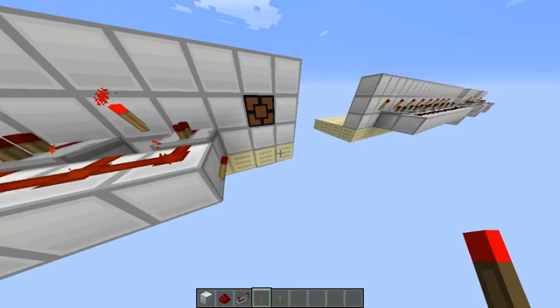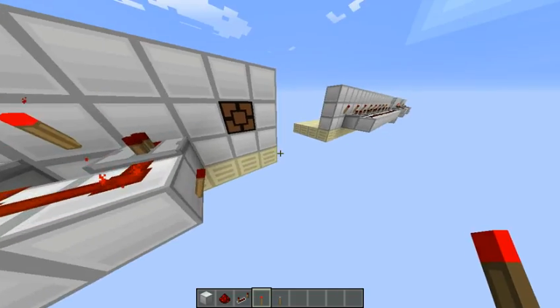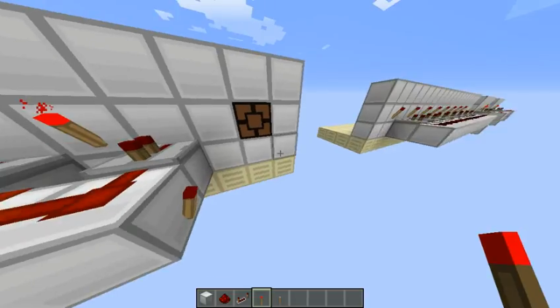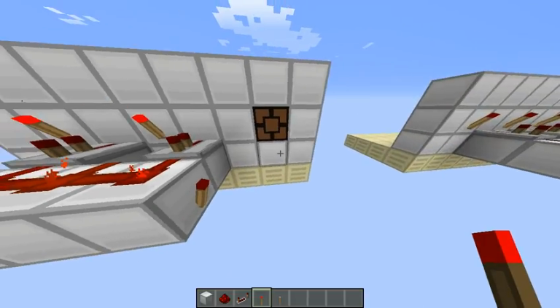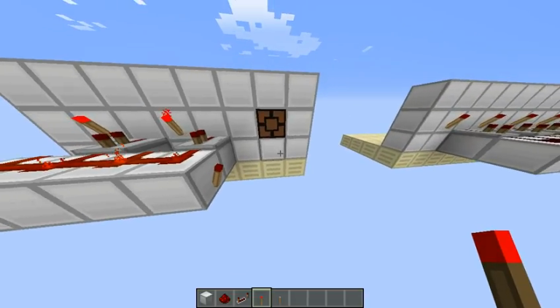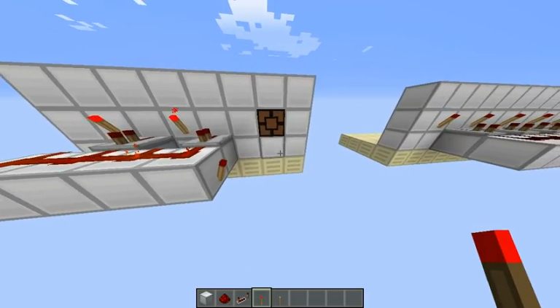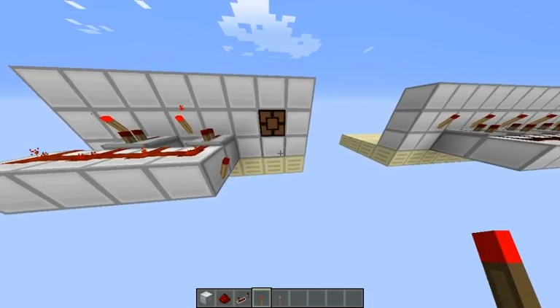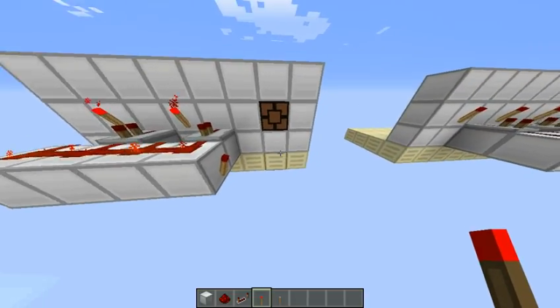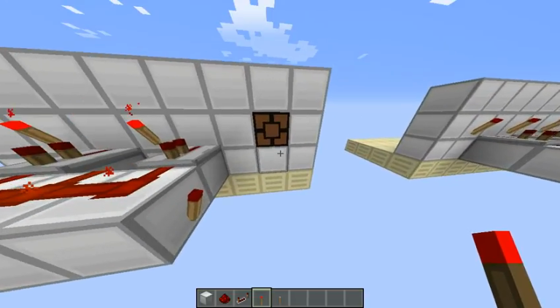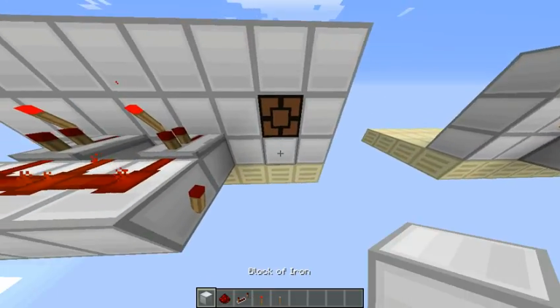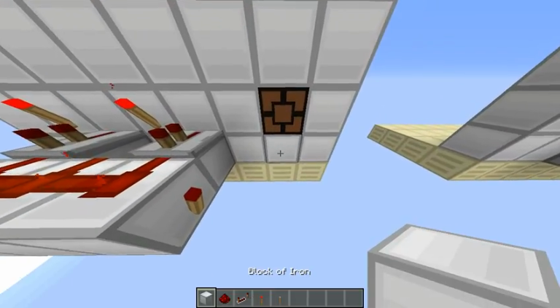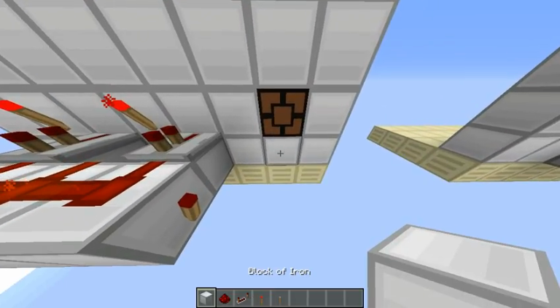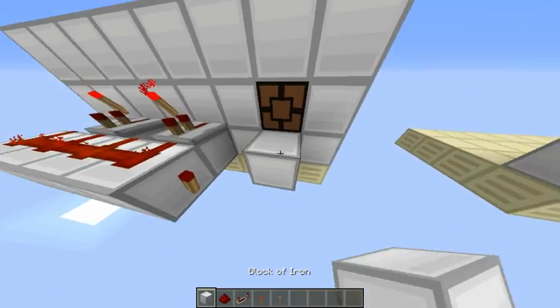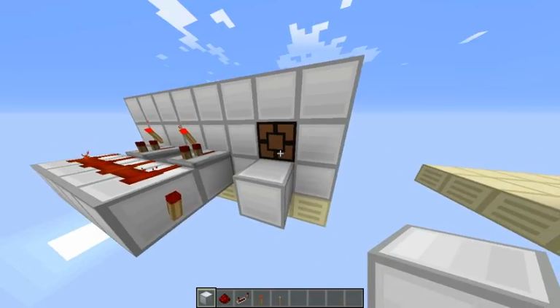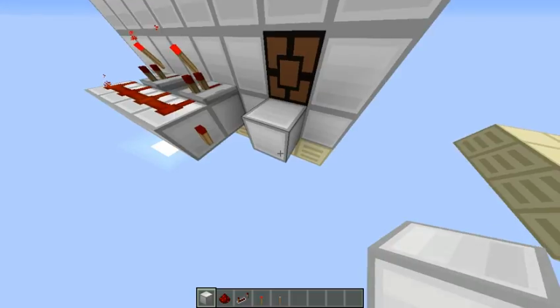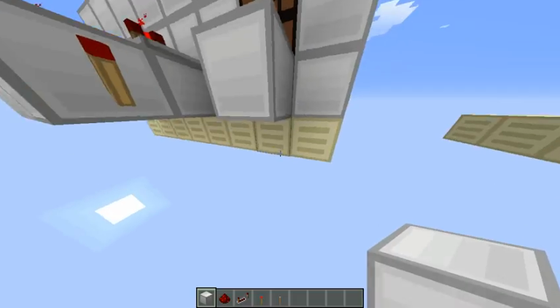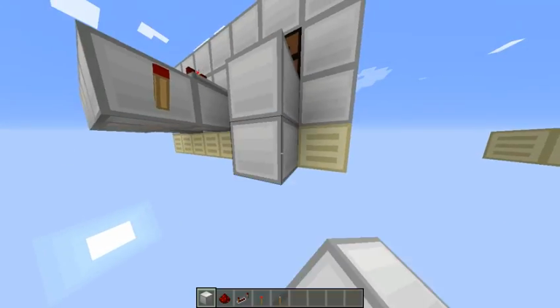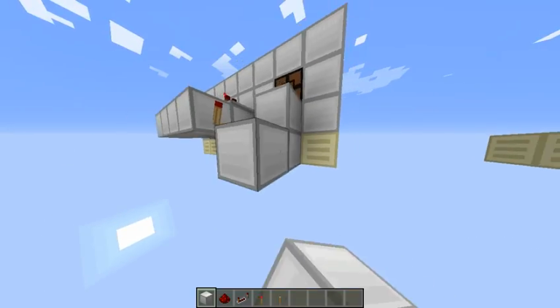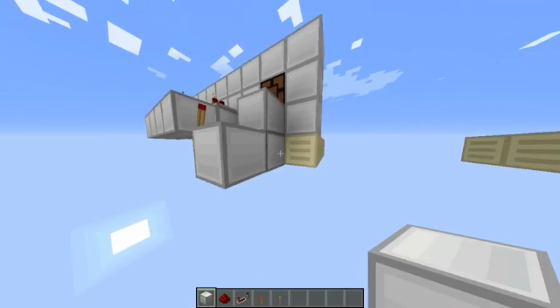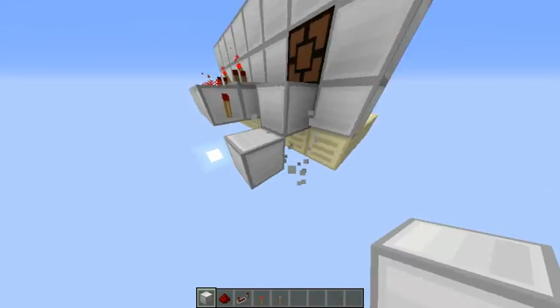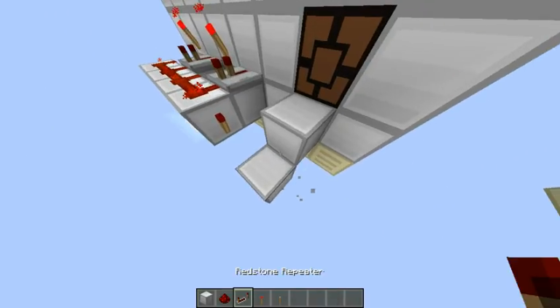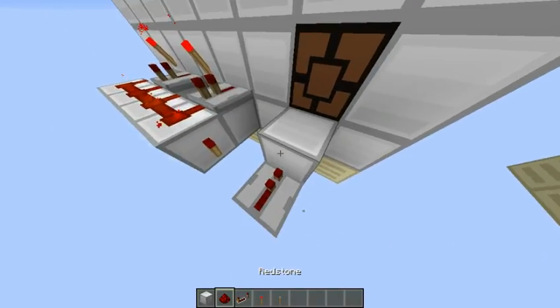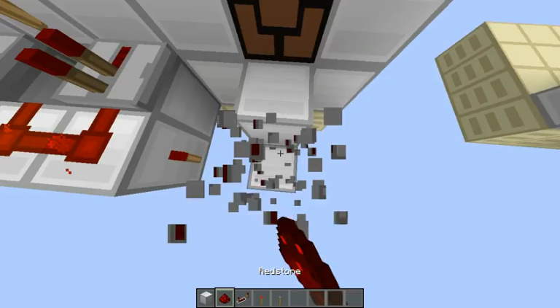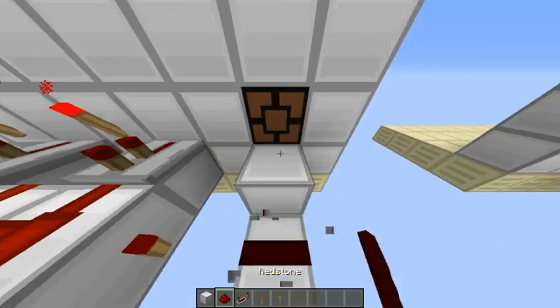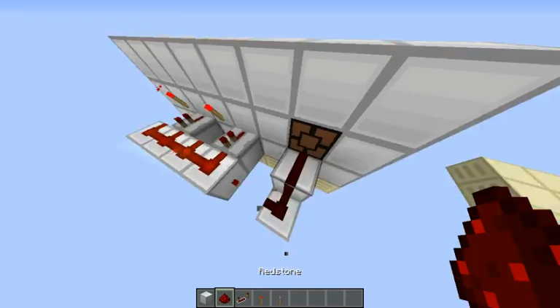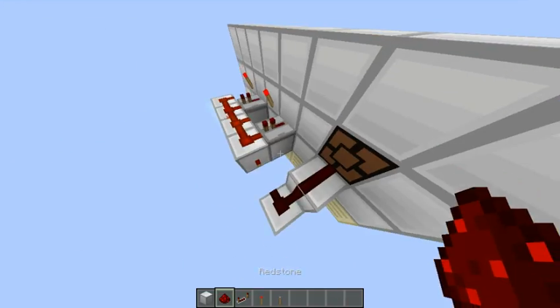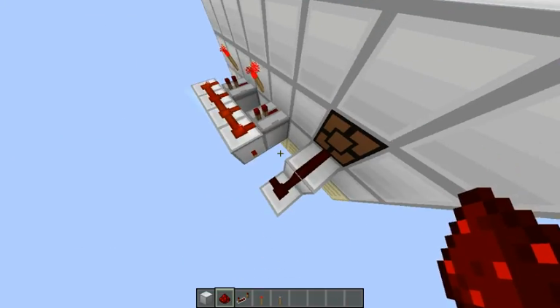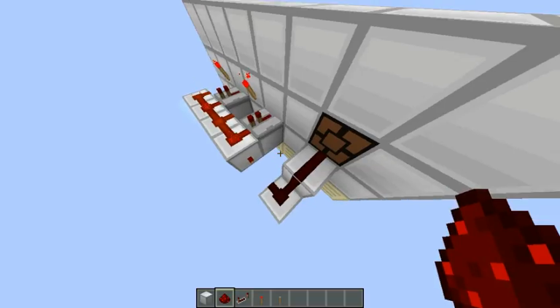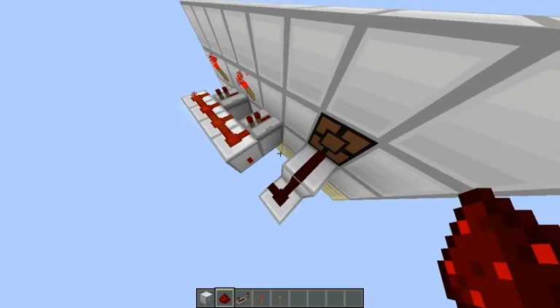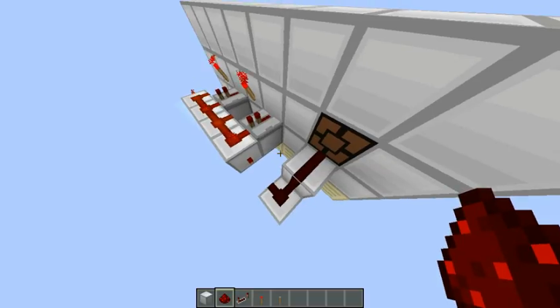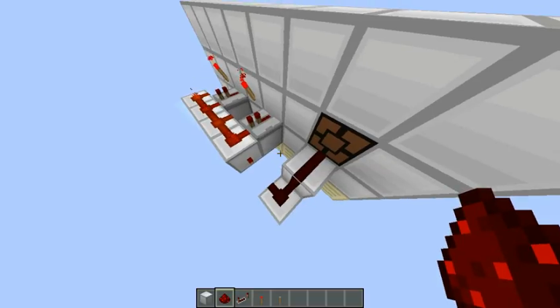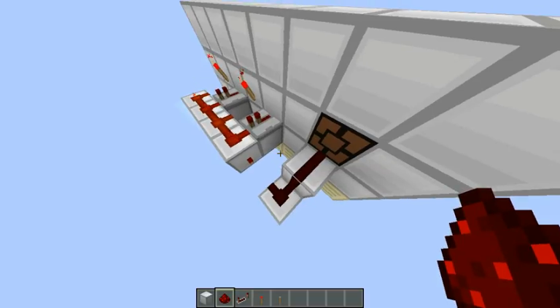Congratulations, you finished making the combination lock! What we're going to do now is wire it into the redstone lamp right there. Let's just do that quickly. We're done — right there. That's how simple it is.